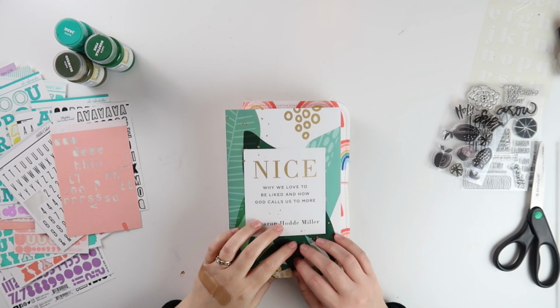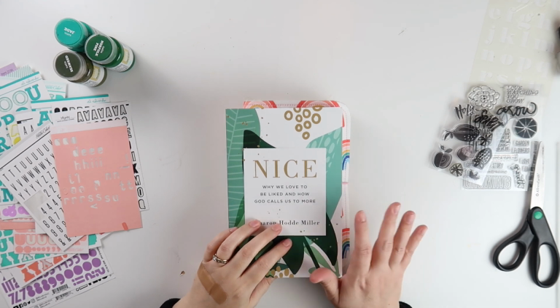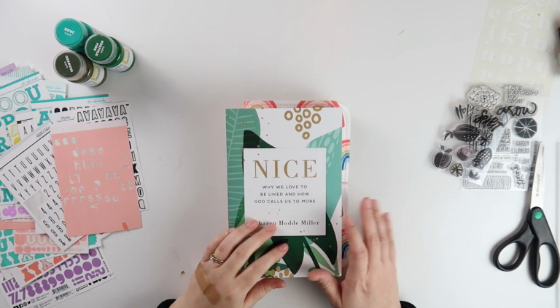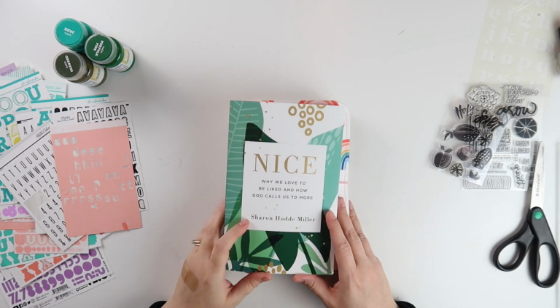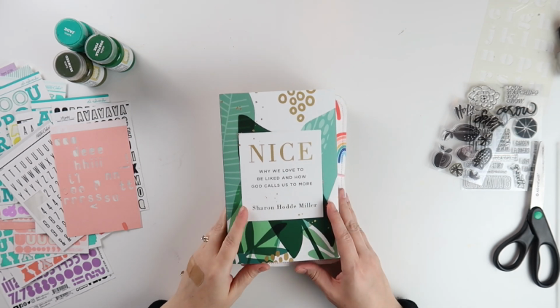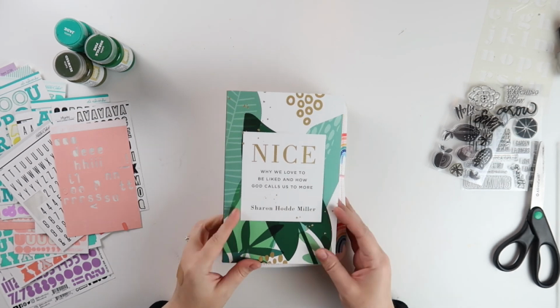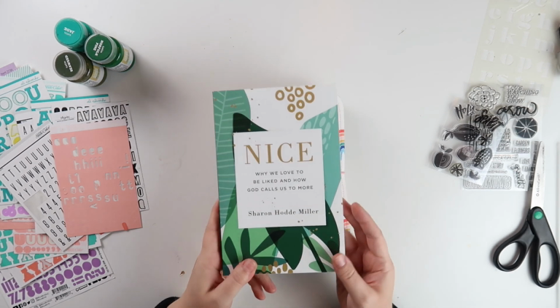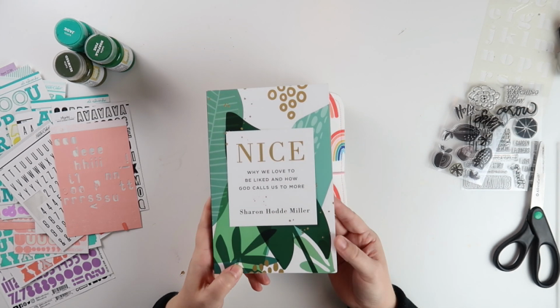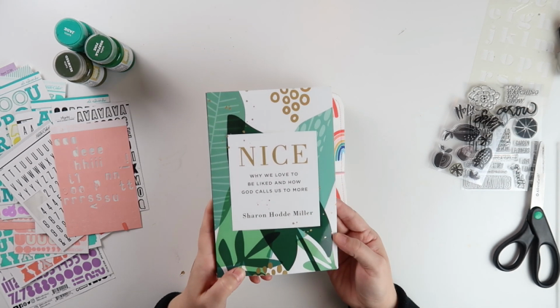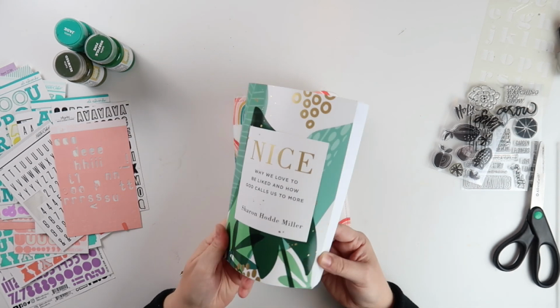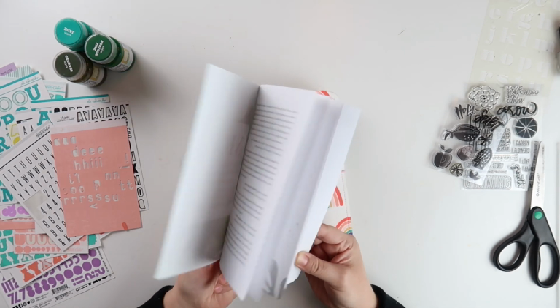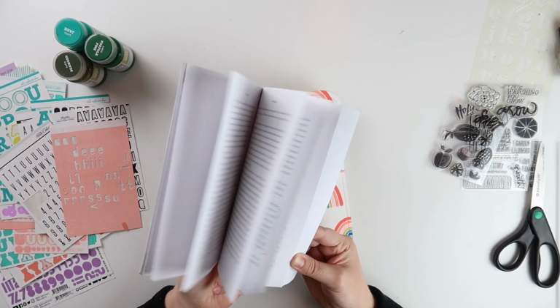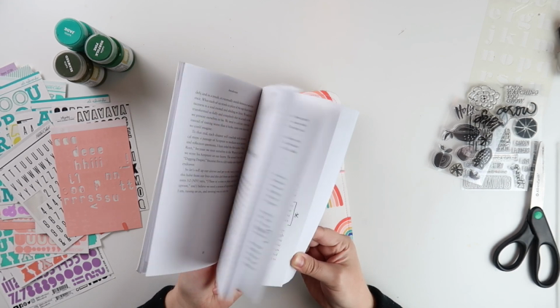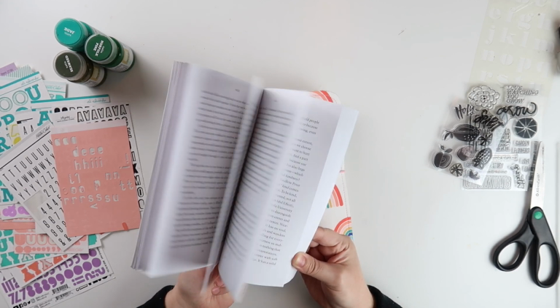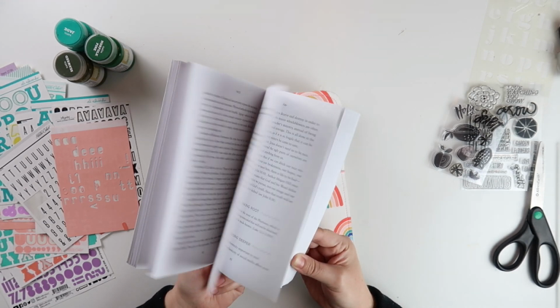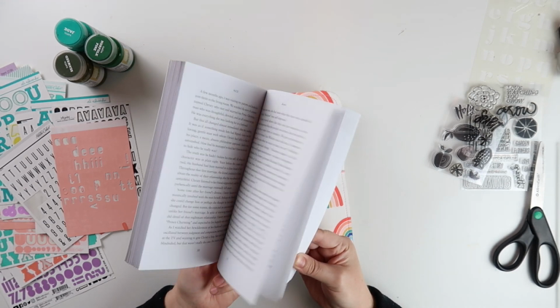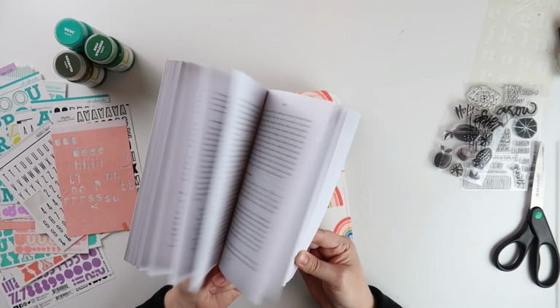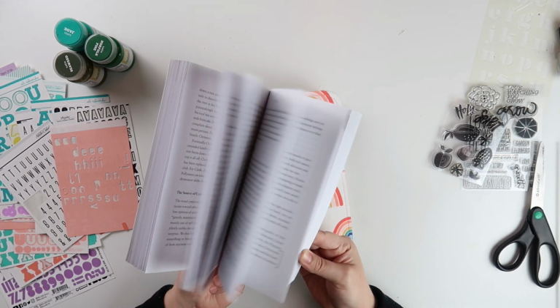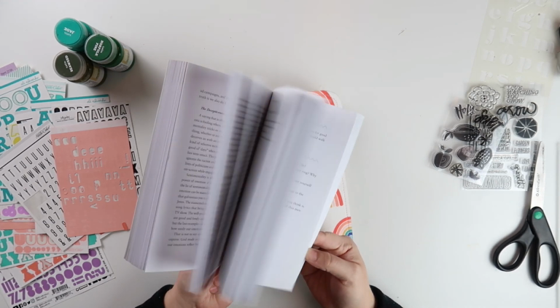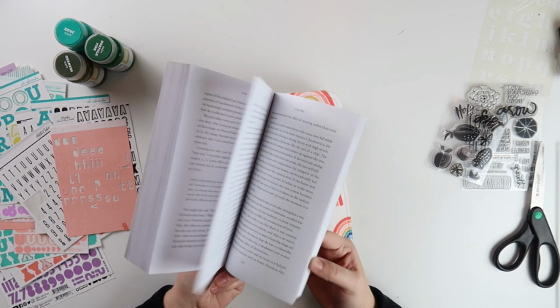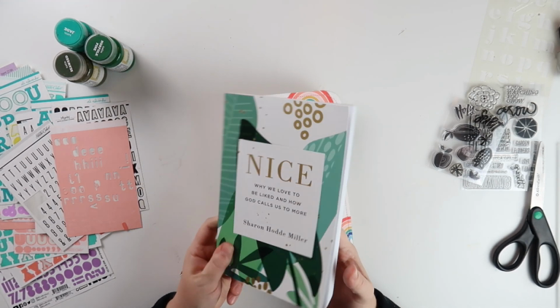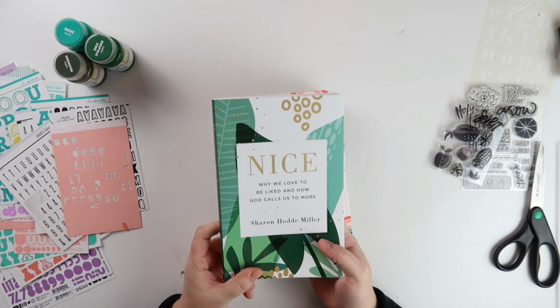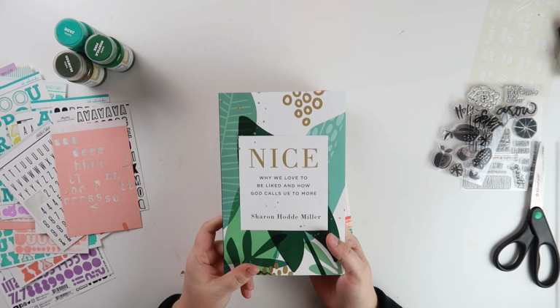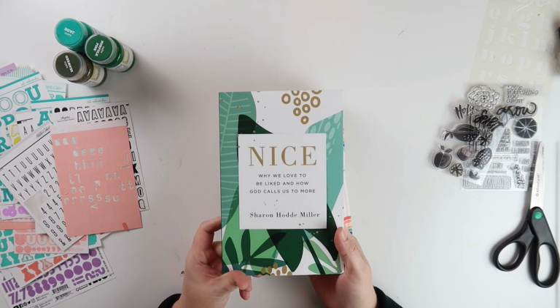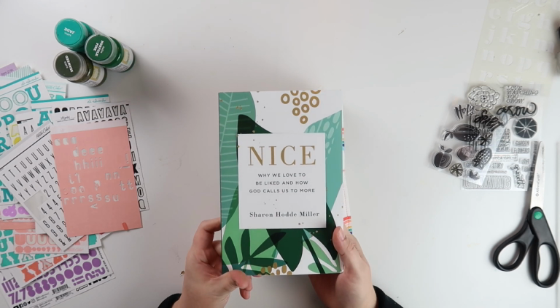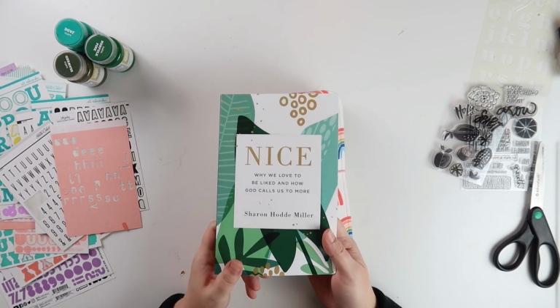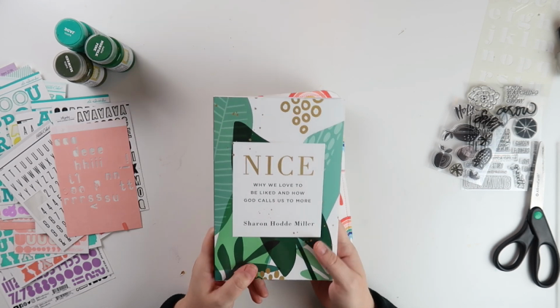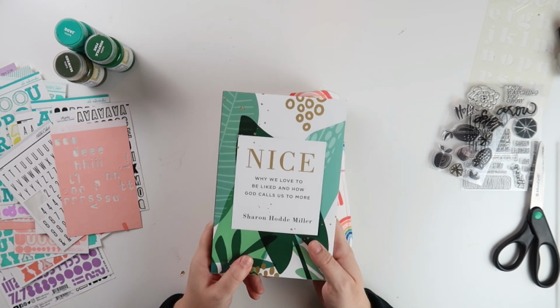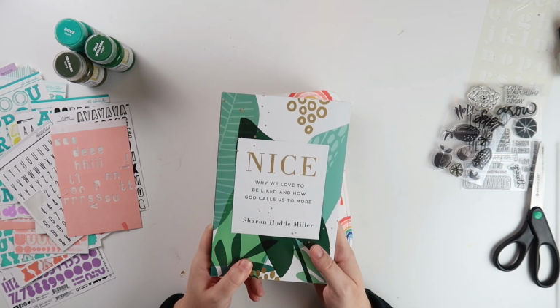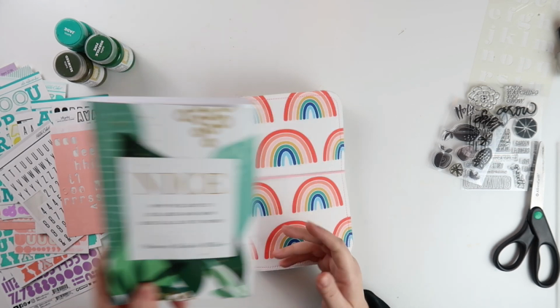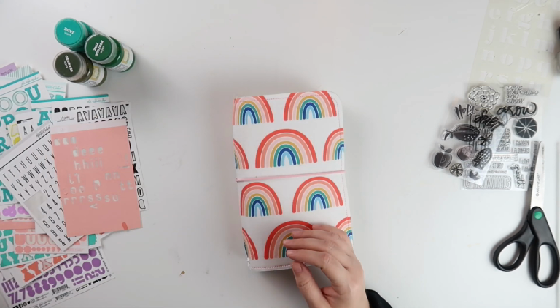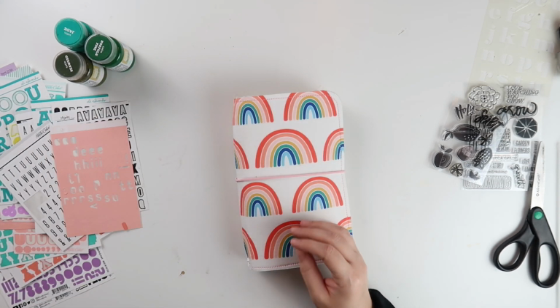Hey everybody, Jelene here. Welcome back to my channel. Today I have another traveler's notebook process video and in my spread today I am going to be summarizing what I took away from this book by Sharon Miller. It's called Nice, Why We Love to Be Liked and How God Calls Us to More.